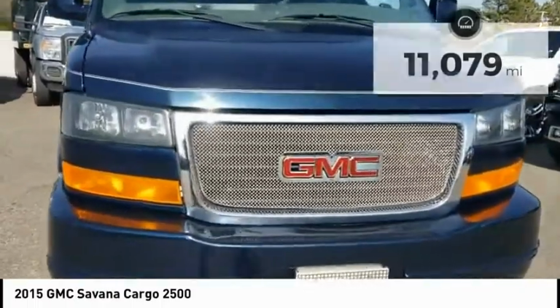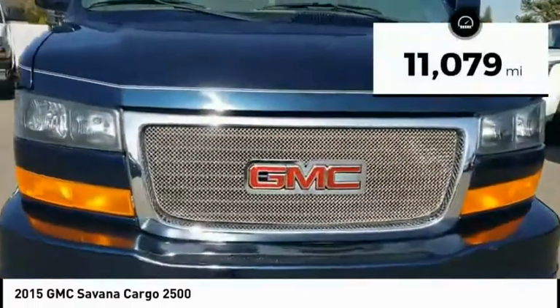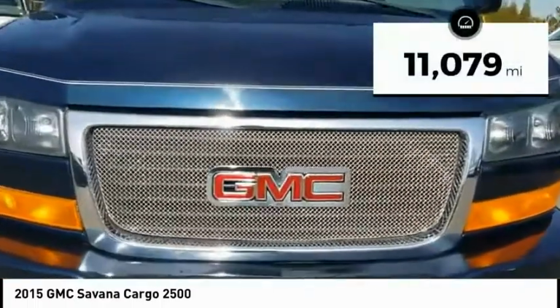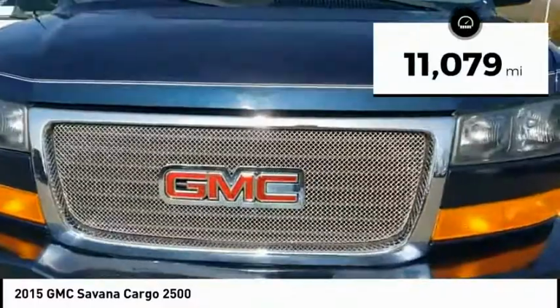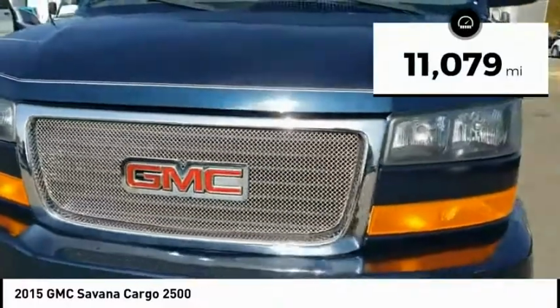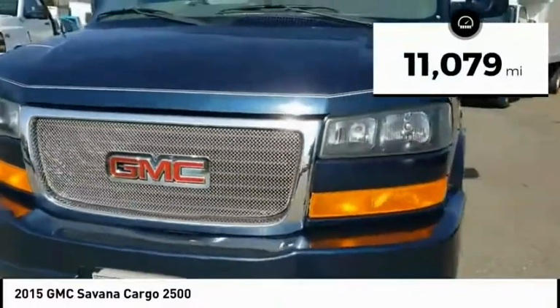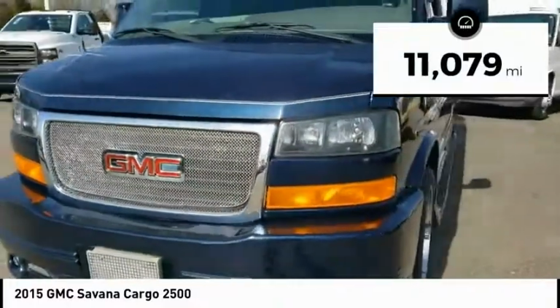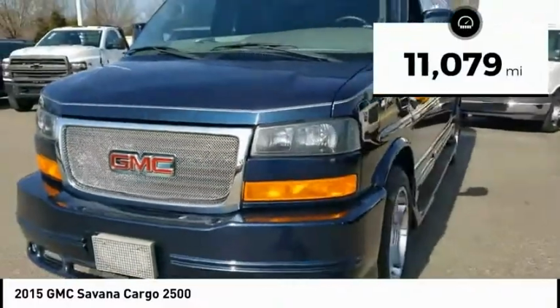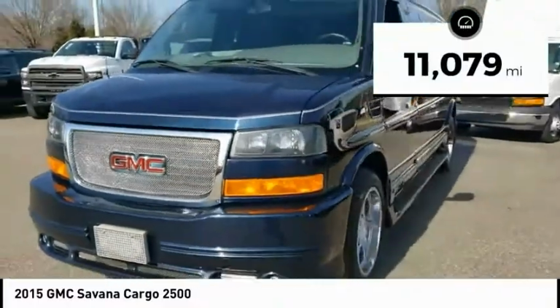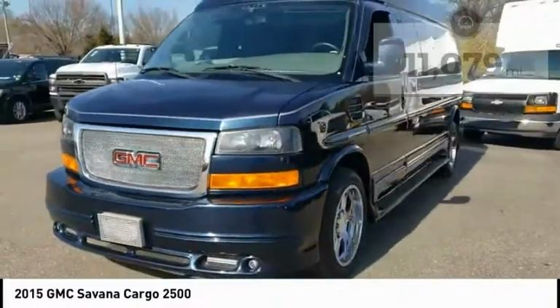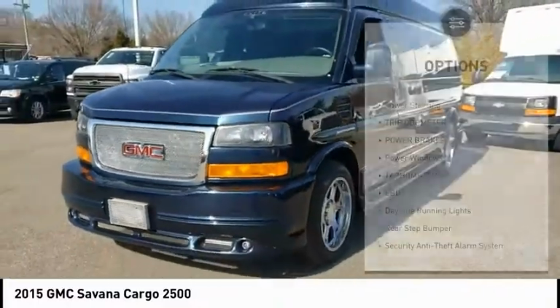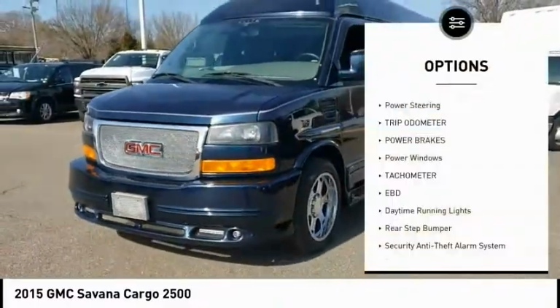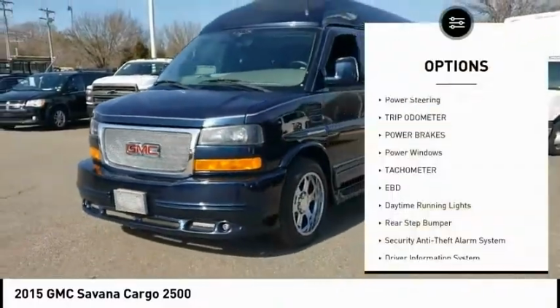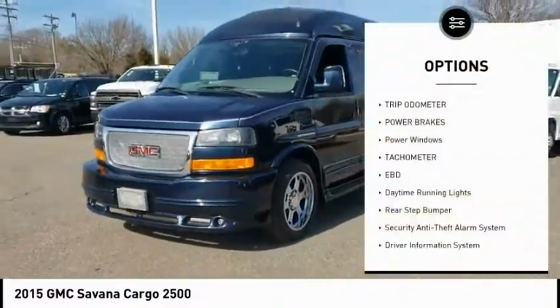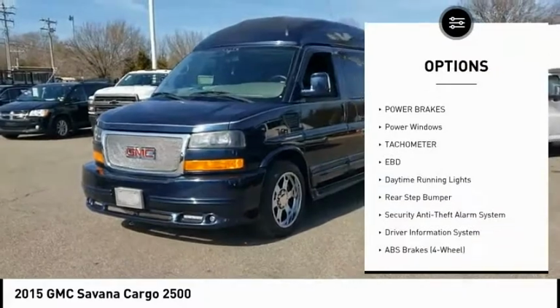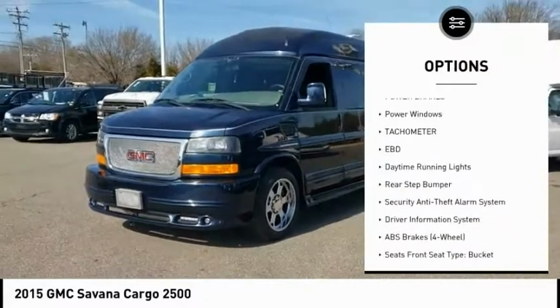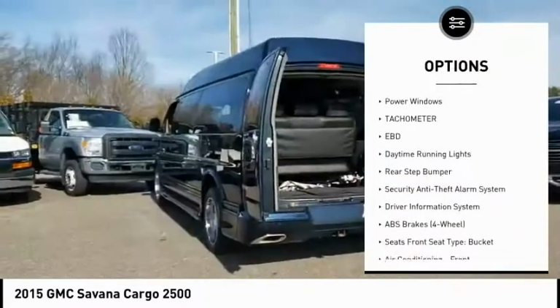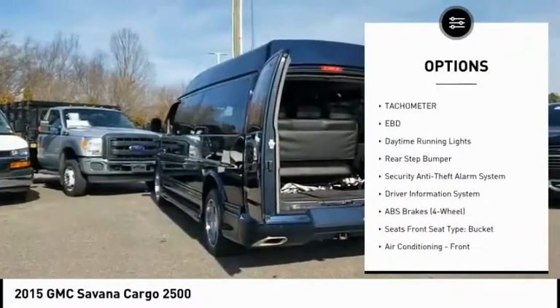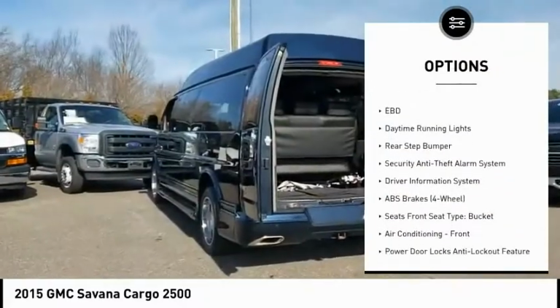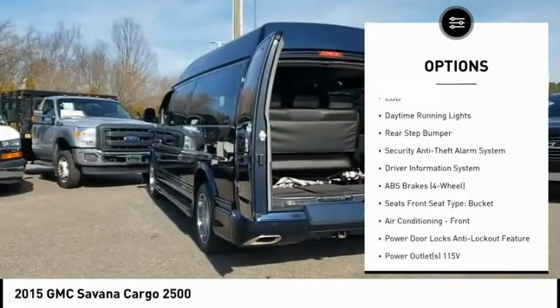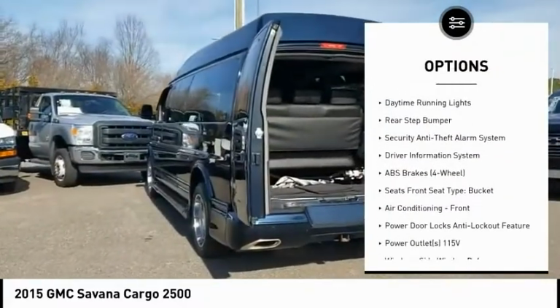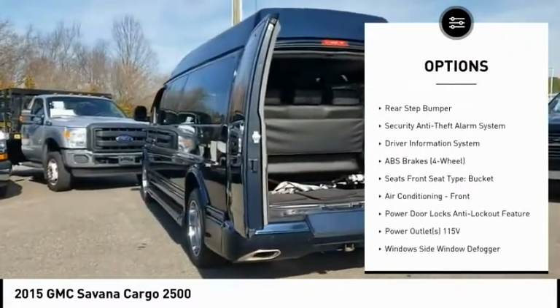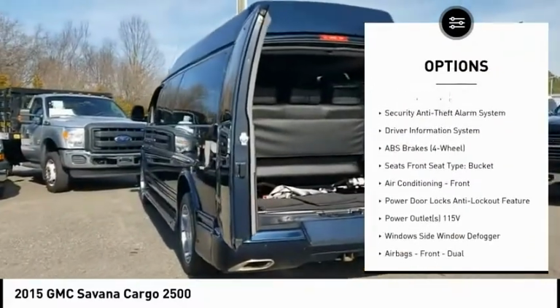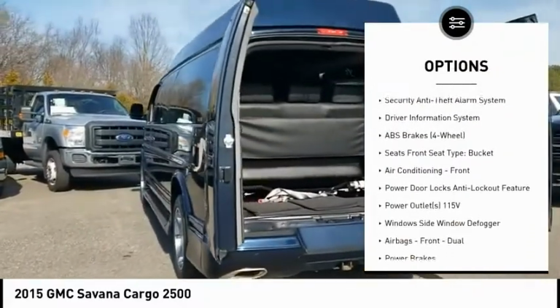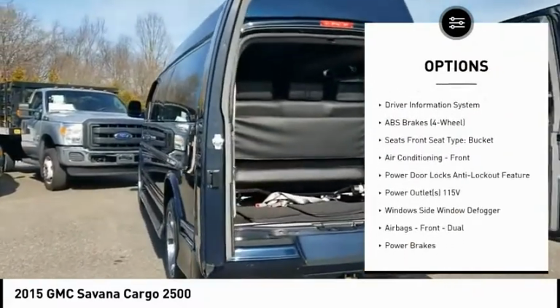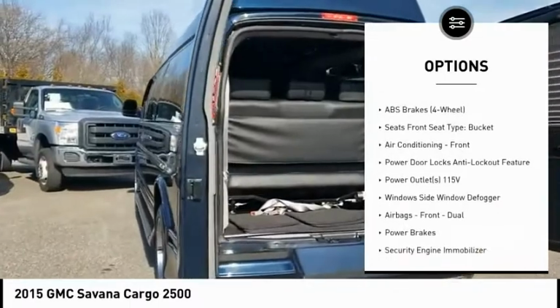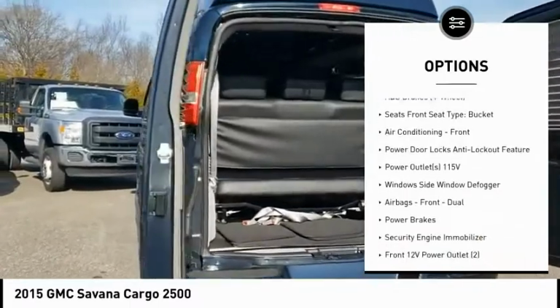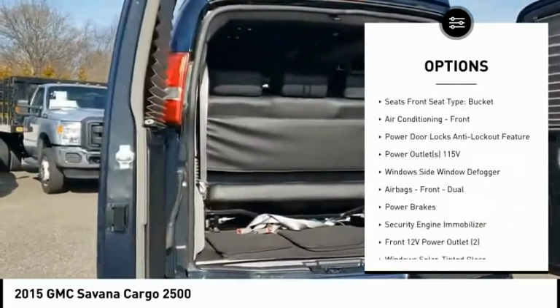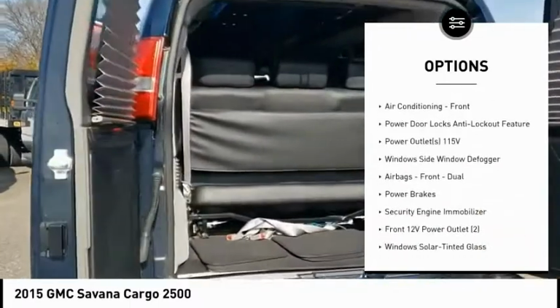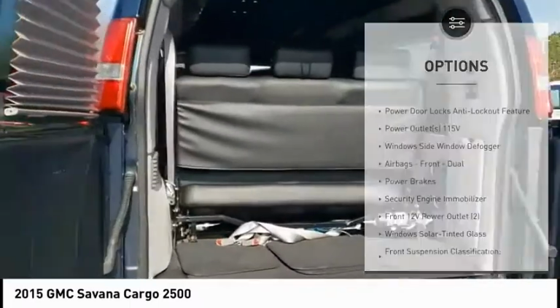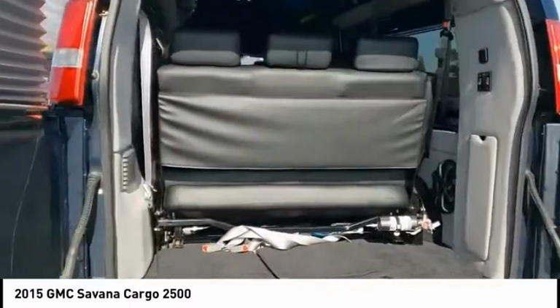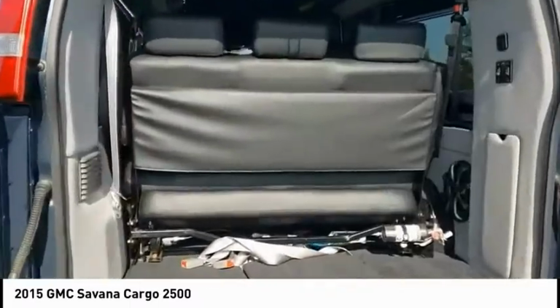This vehicle has less than 15,000 miles. Here are some of this vehicle's great options: power steering, trip odometer, power brakes, power windows, tachometer, electronic brake force distribution, daytime running lights, and rear step bumper.